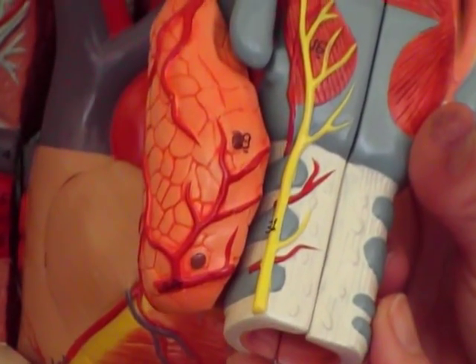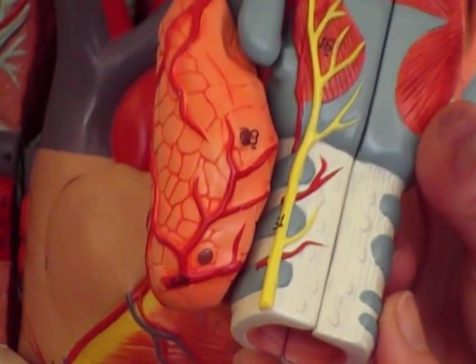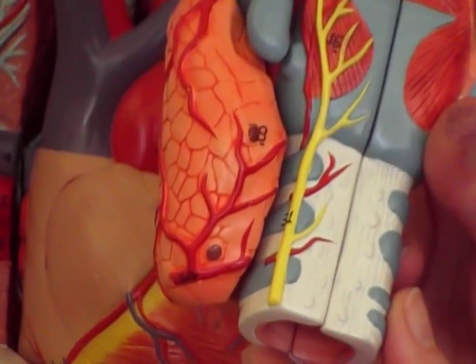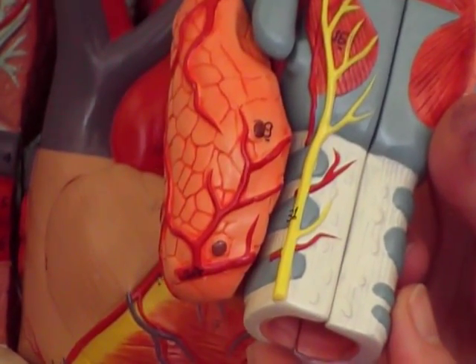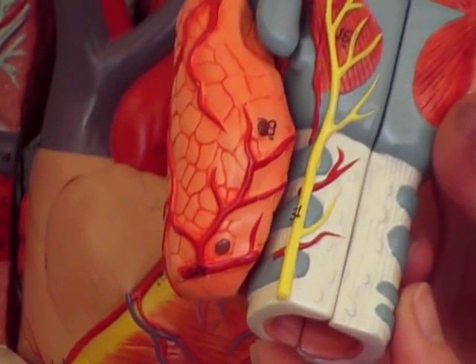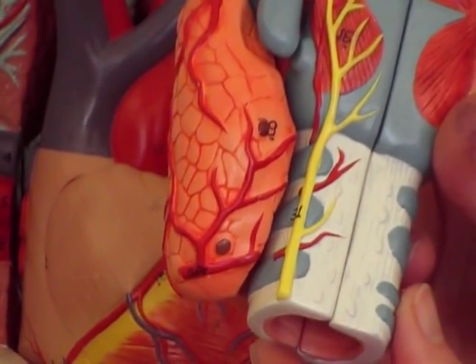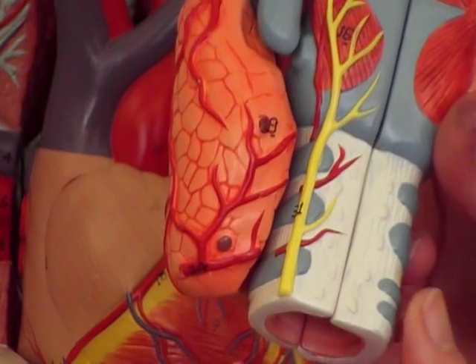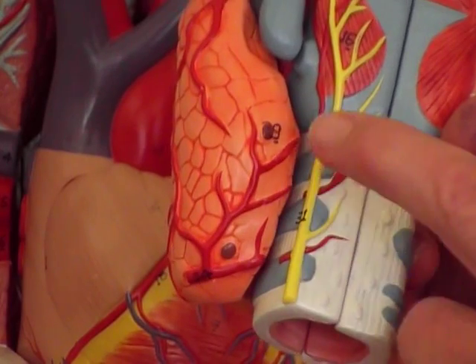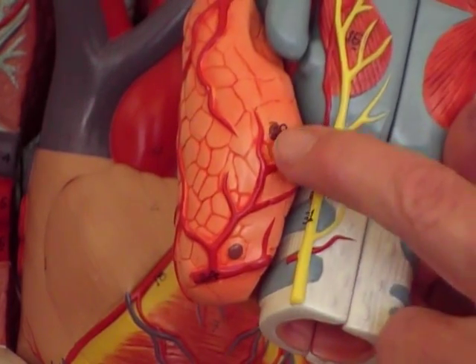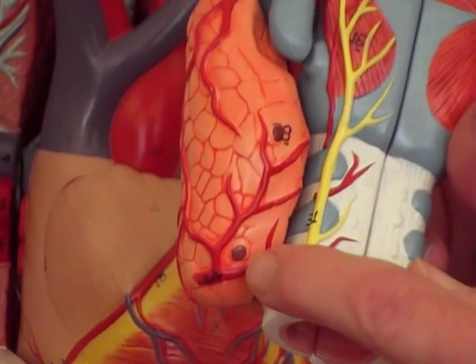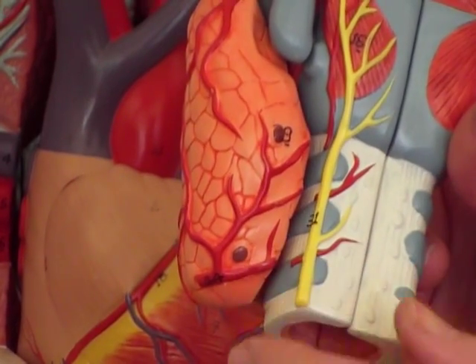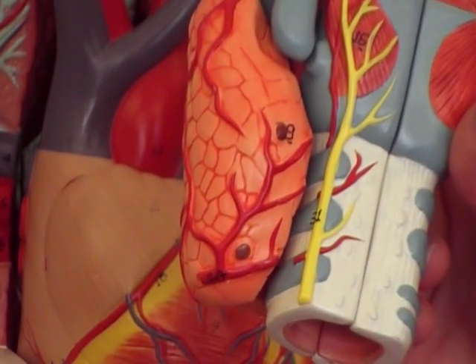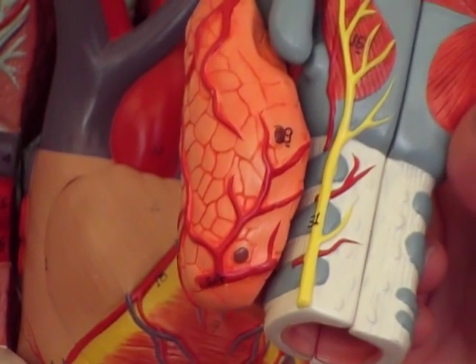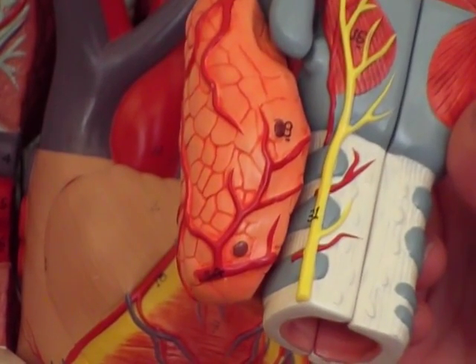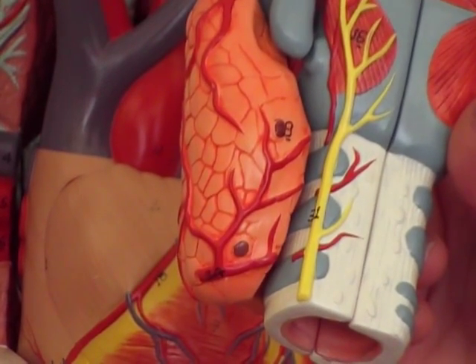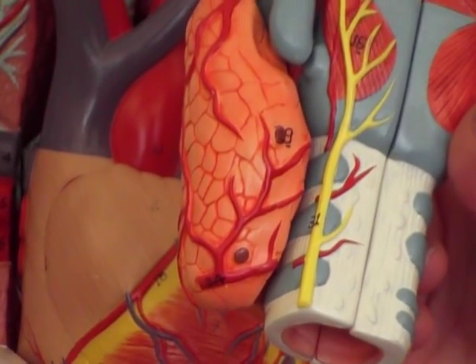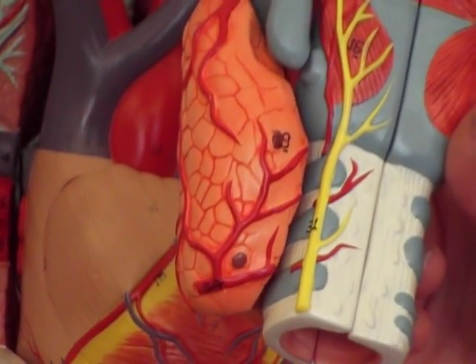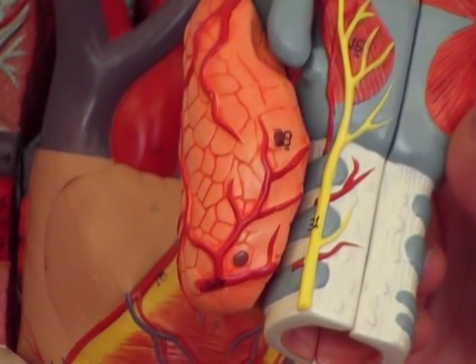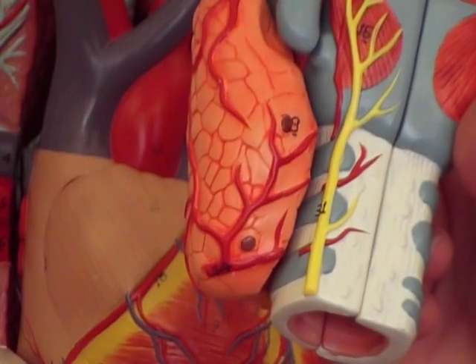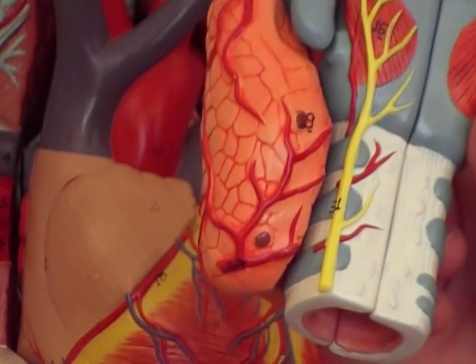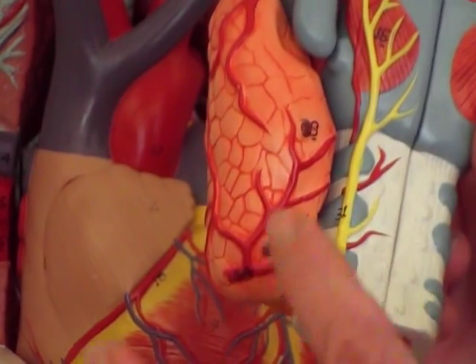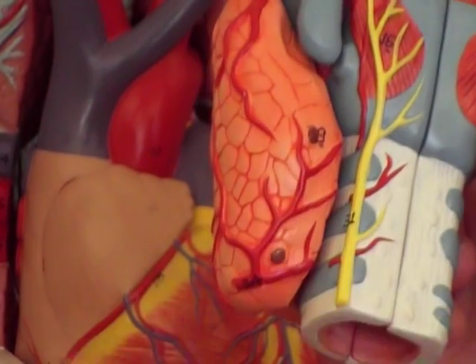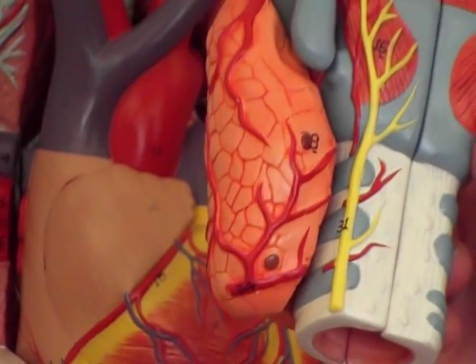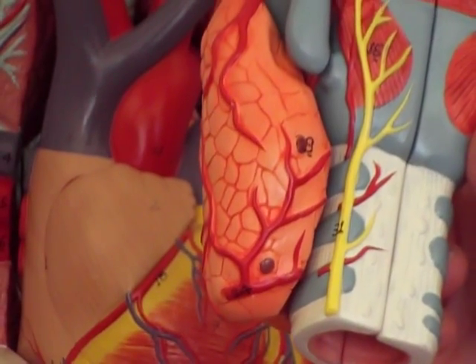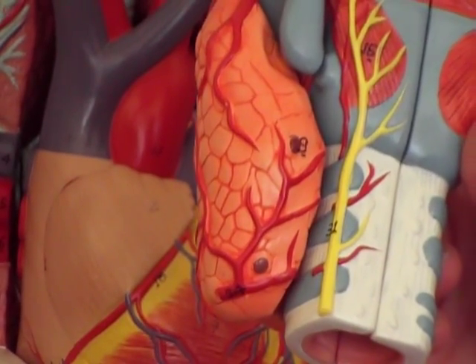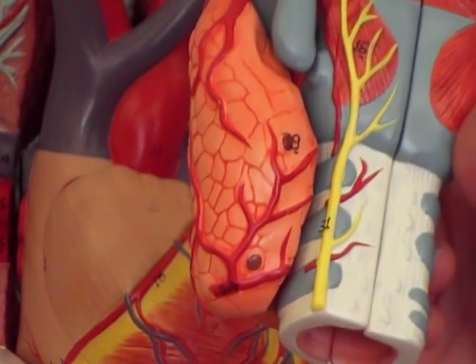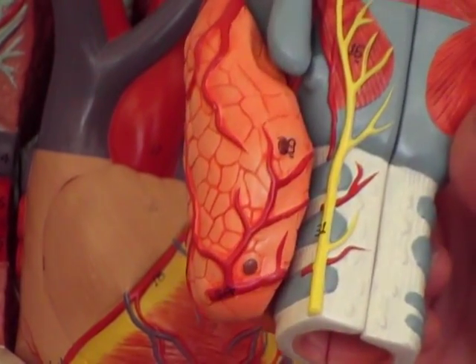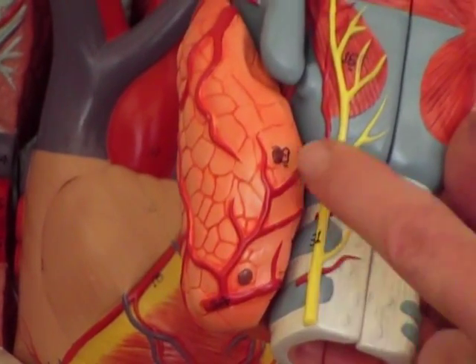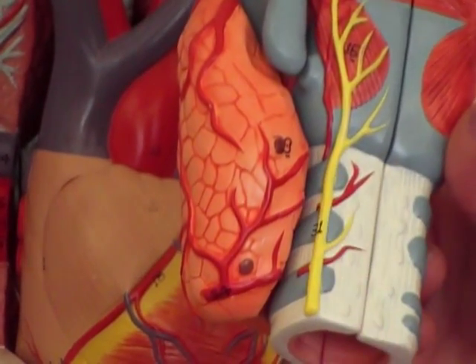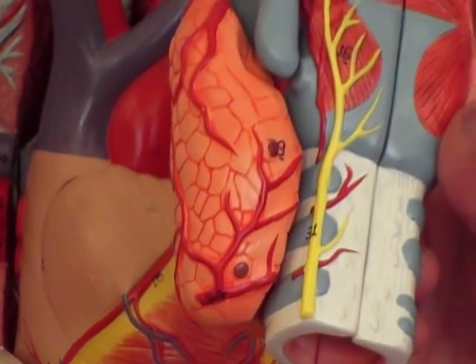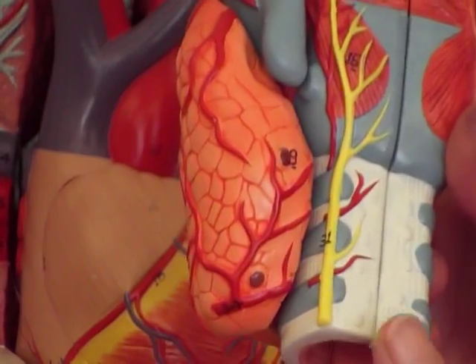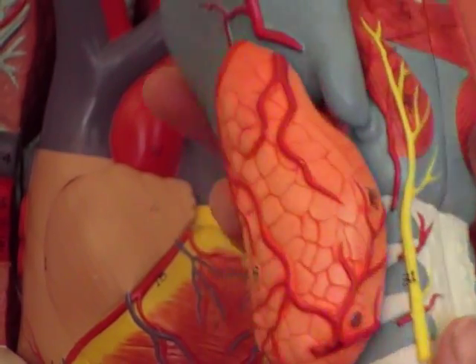The parathyroid glands typically come in pairs — there's going to be two on each side, but you may have them in sets of eight or whatever. Sometimes they're not even touching the thyroid gland, but in general they're going to be on the backside of the thyroid gland.